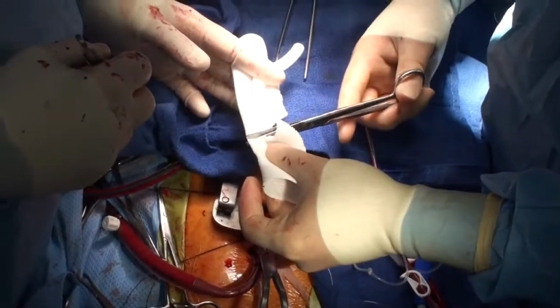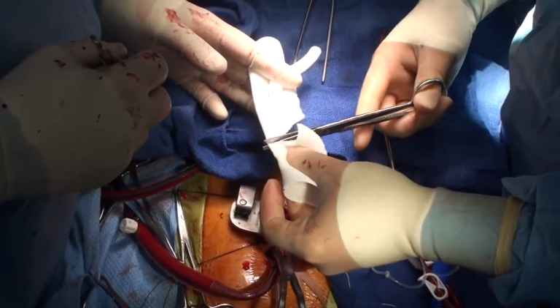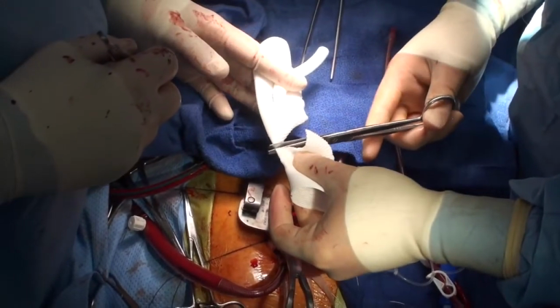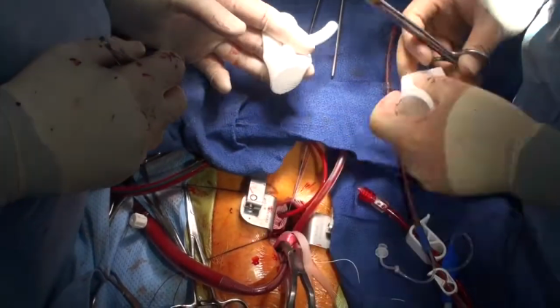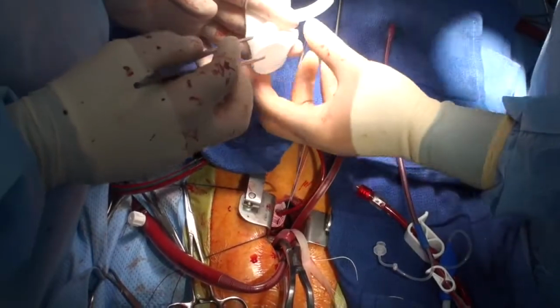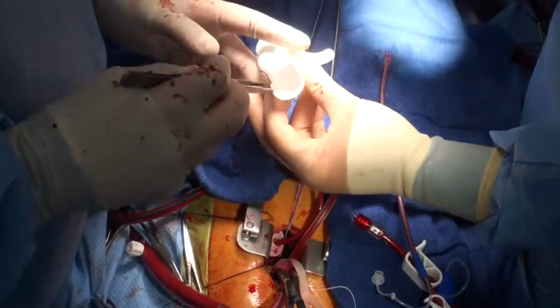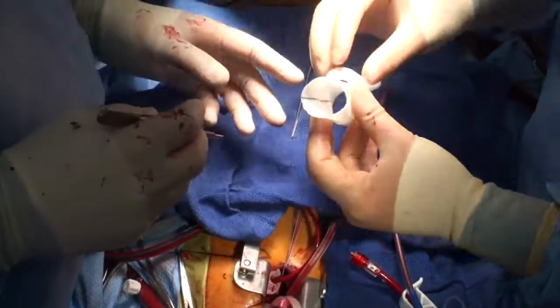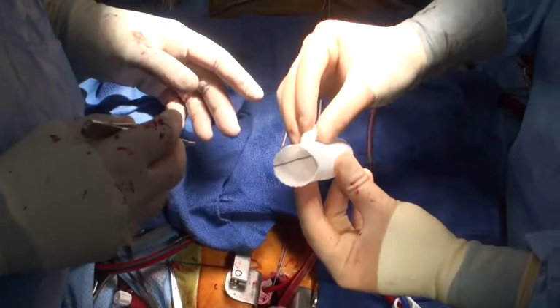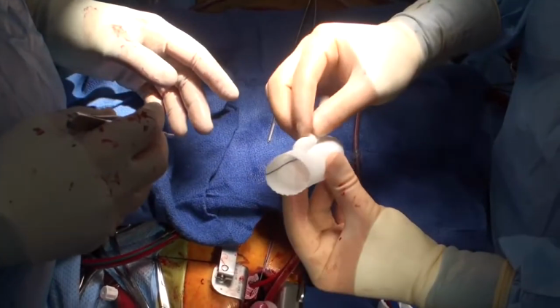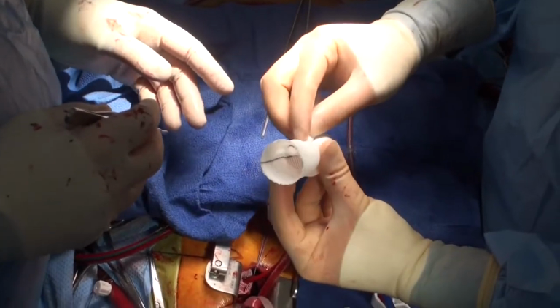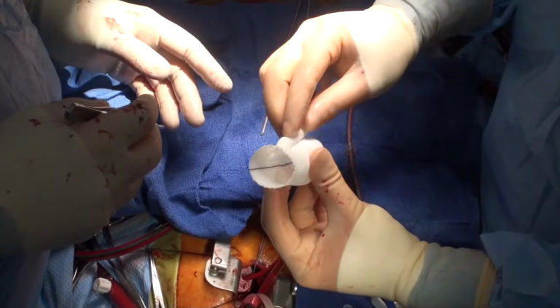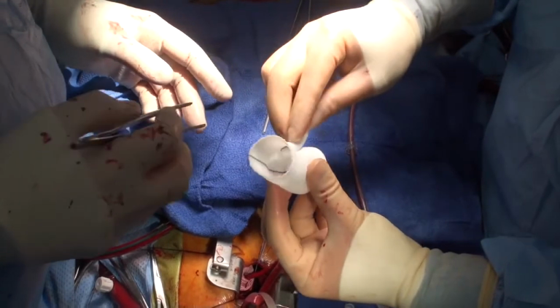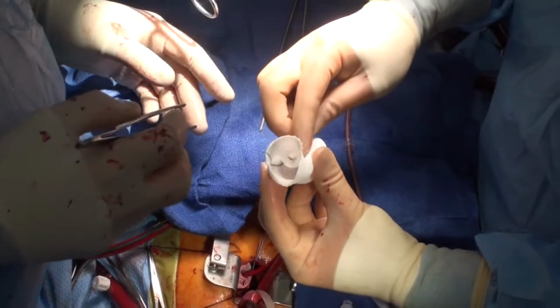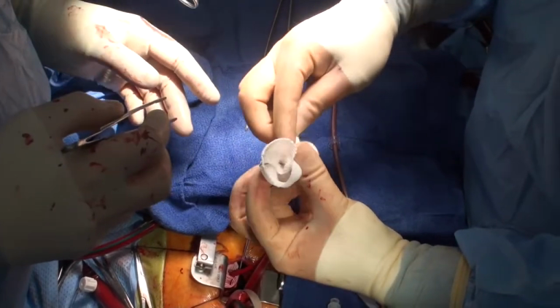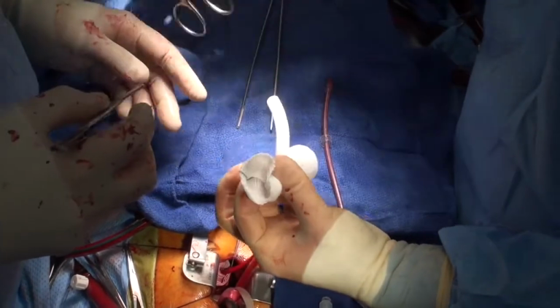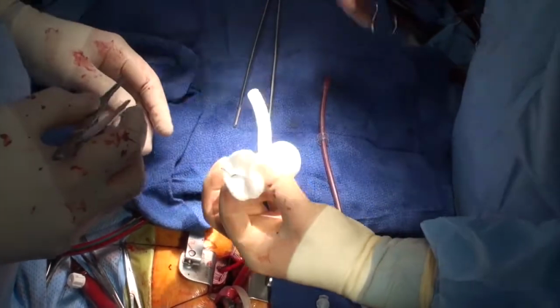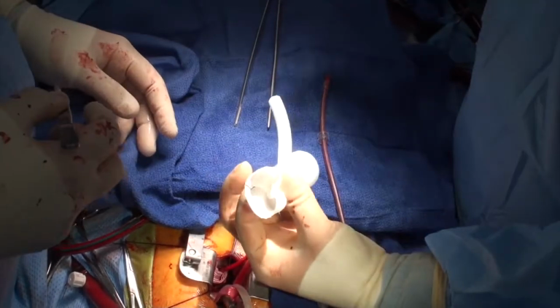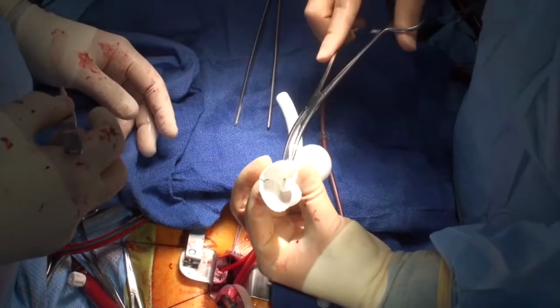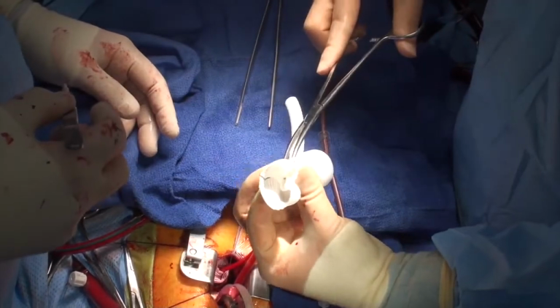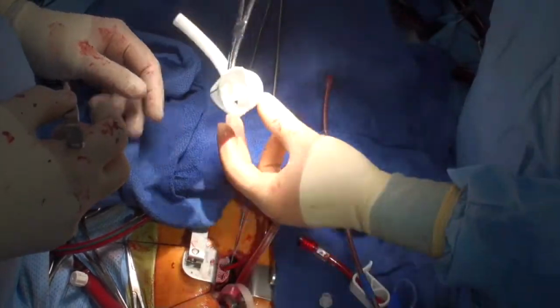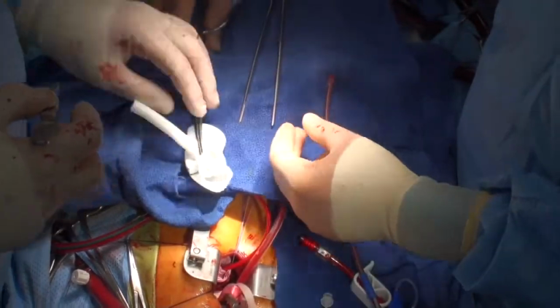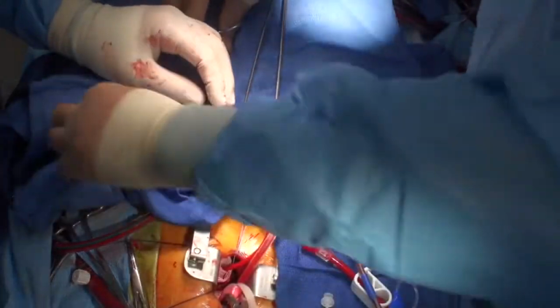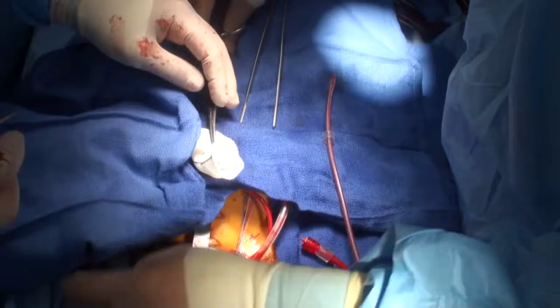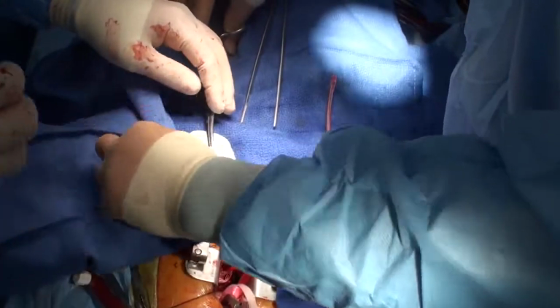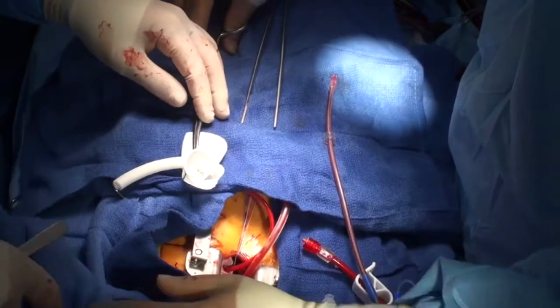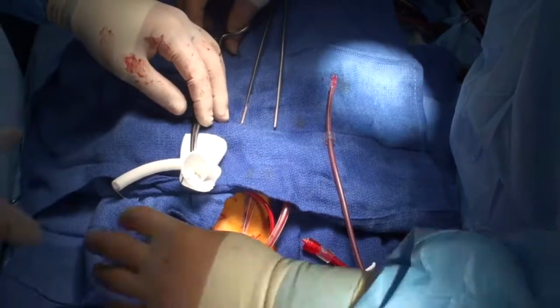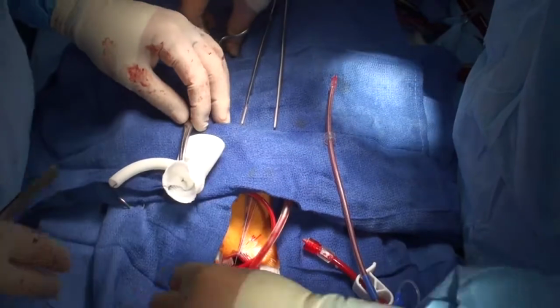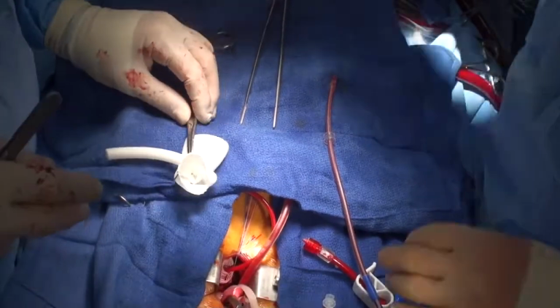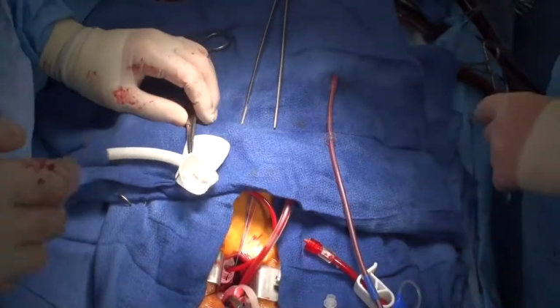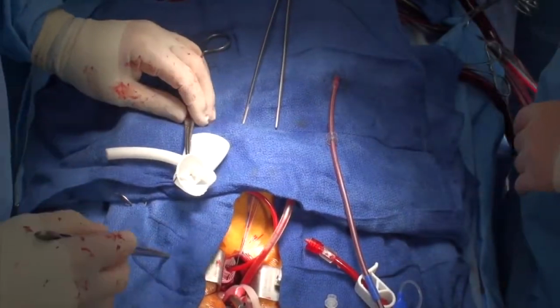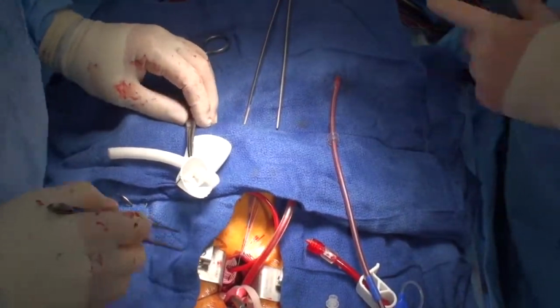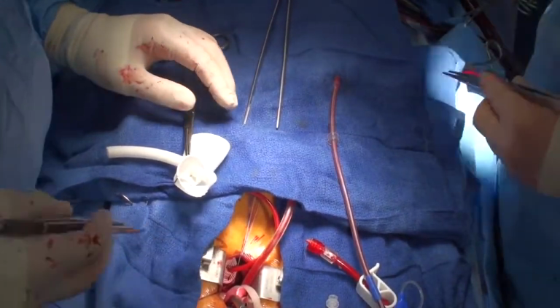Now we're going to size the distal graft. This is an aortic graft that has a sidearm, which we will use to replace the aortic cannula once we've done the distal graft, and then we'll clamp distal to this.